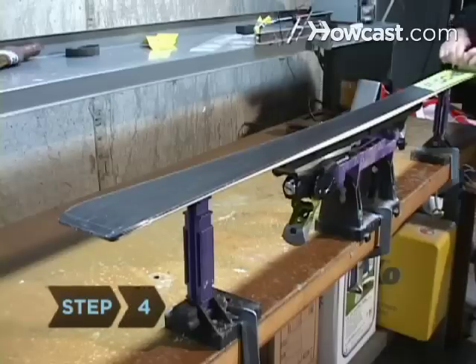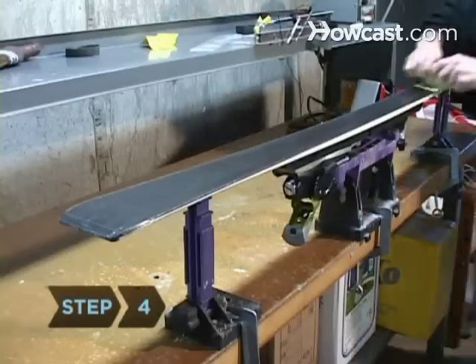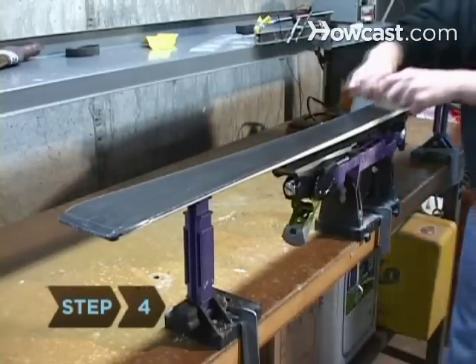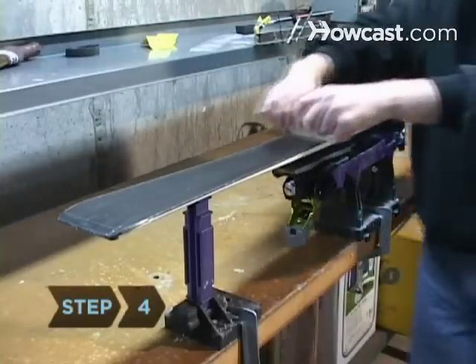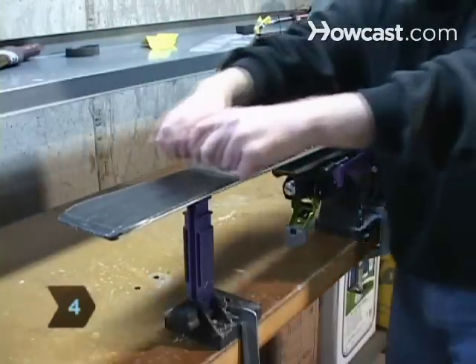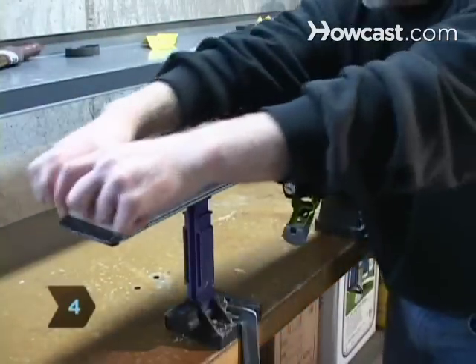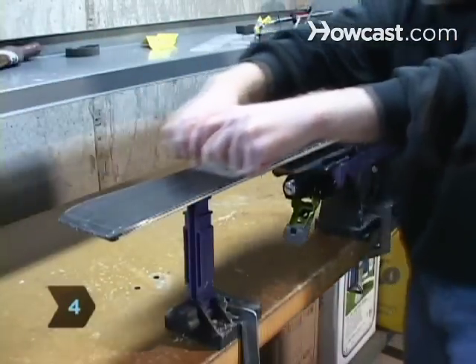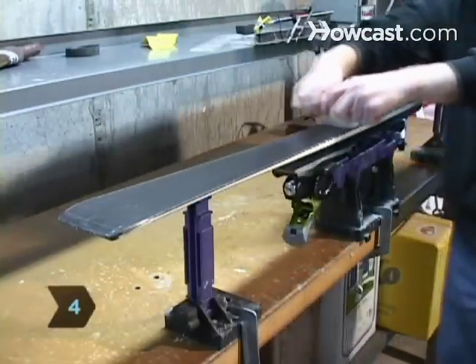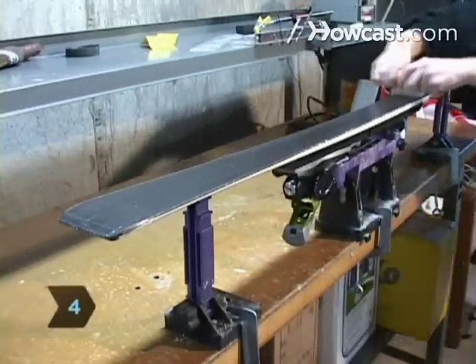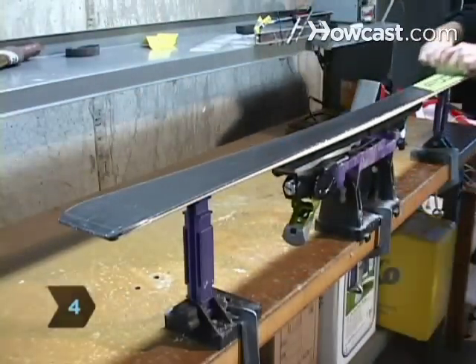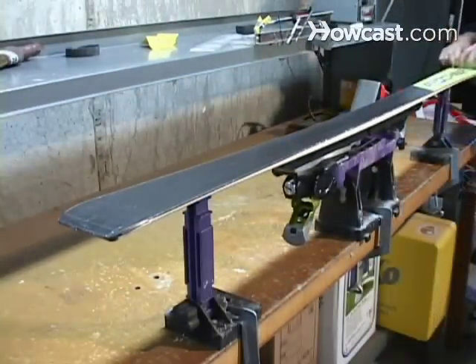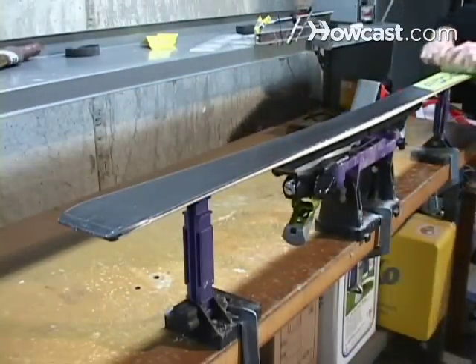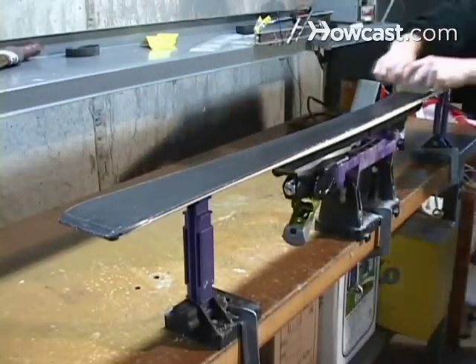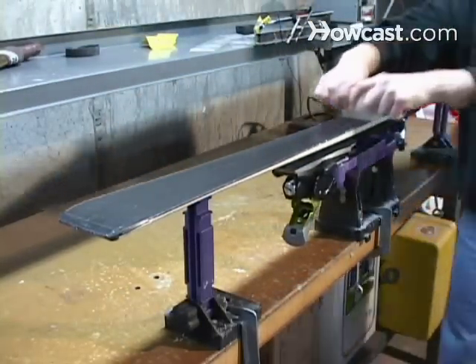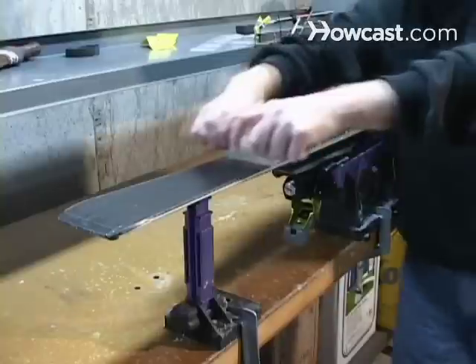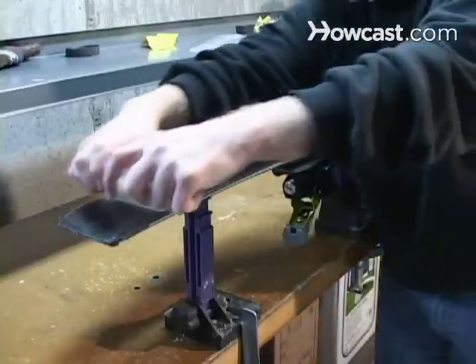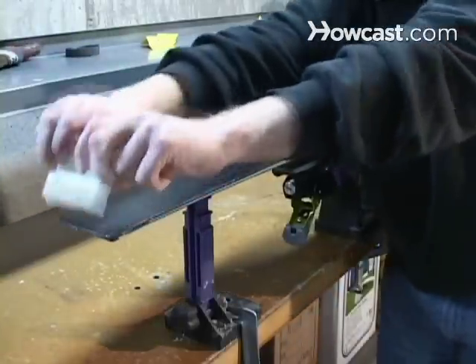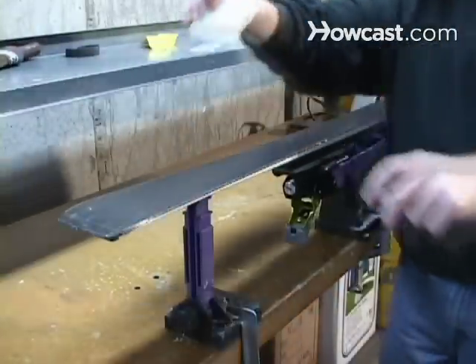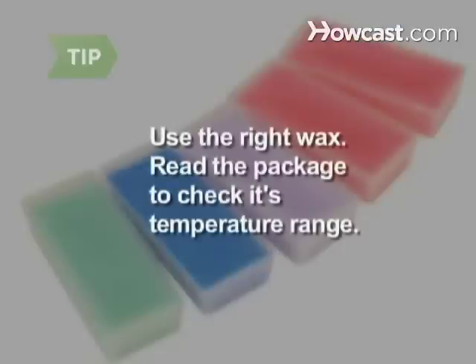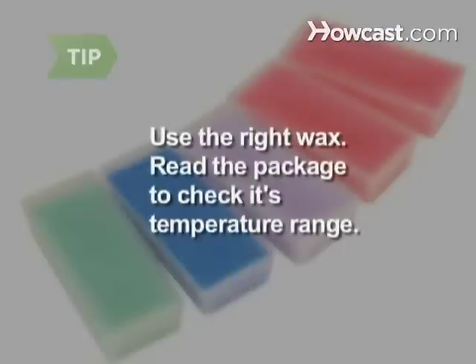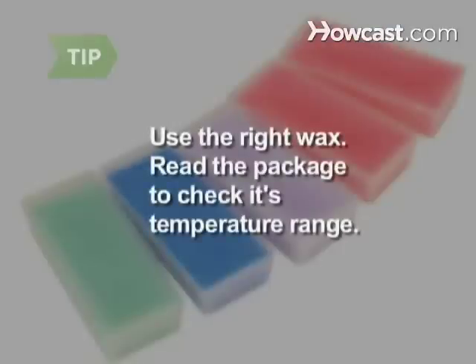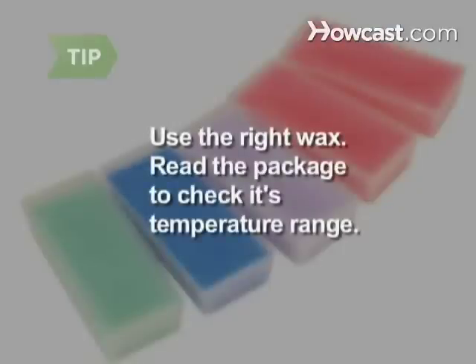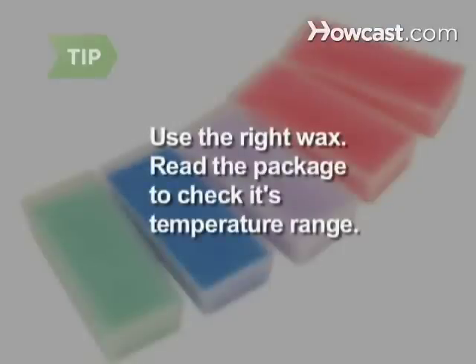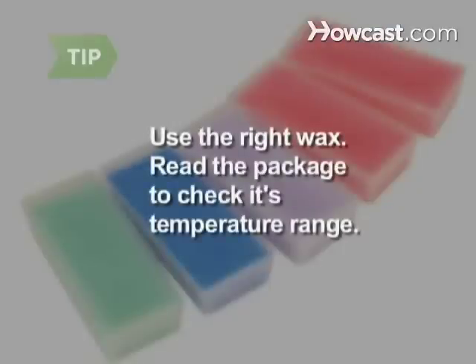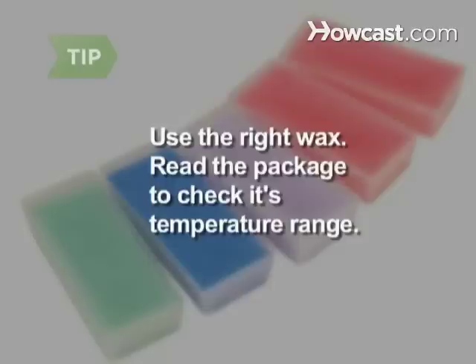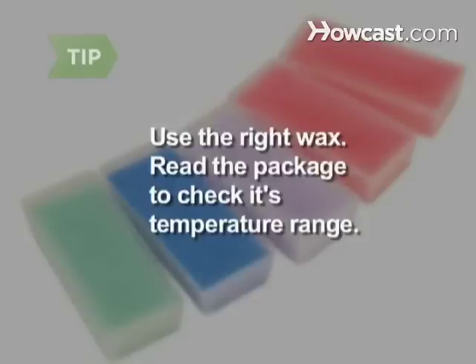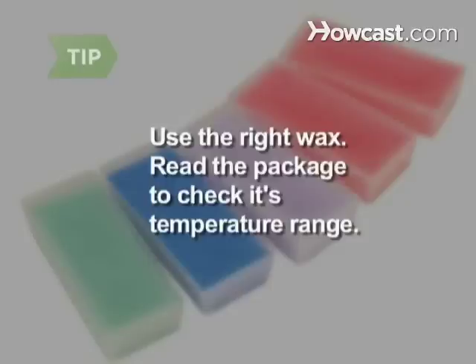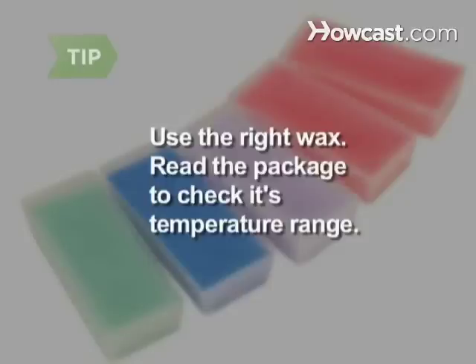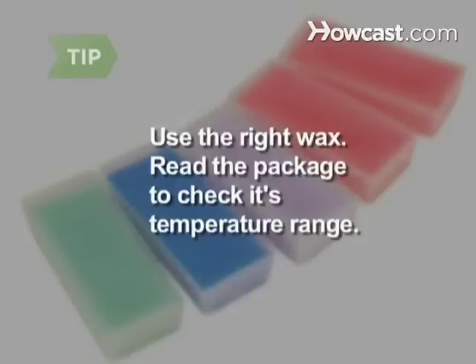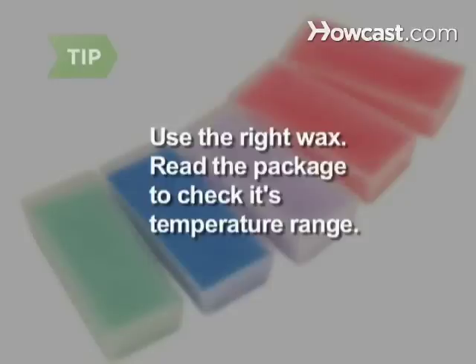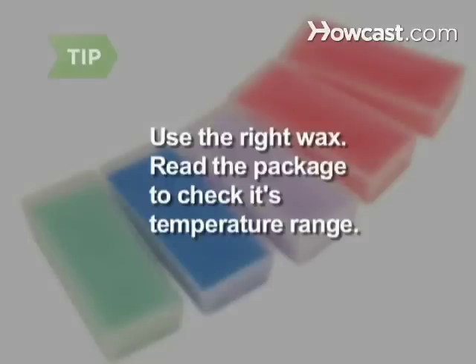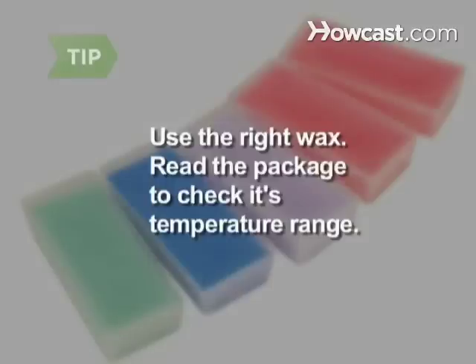Step 4. Rub the entire base of the ski lightly with the wax. This will leave a thin base that will protect the ski from scorching when you iron it. Use the right wax — read the package to check its temperature range, which should reach at least 250 degrees Fahrenheit.